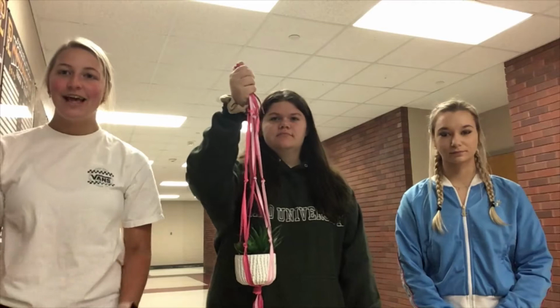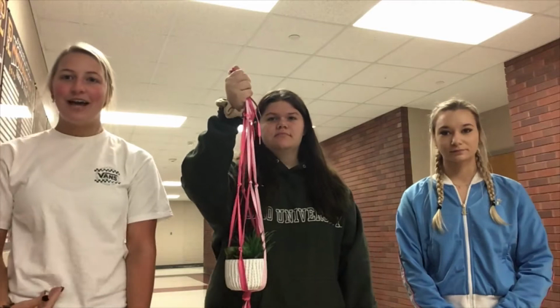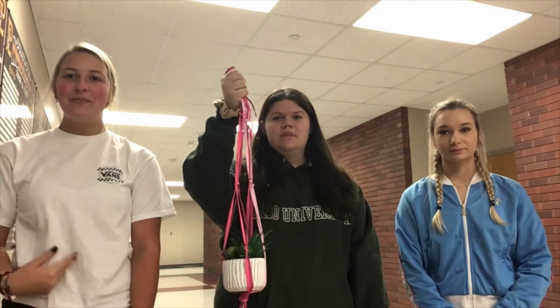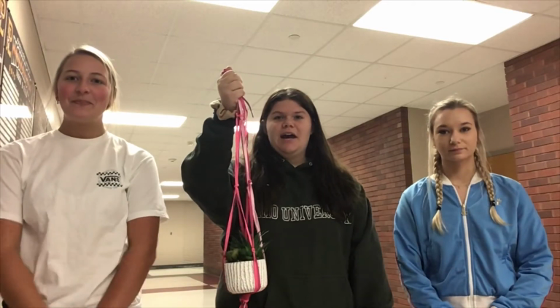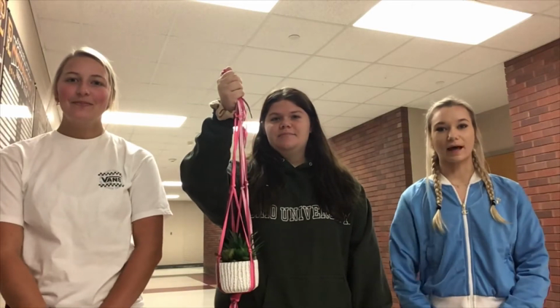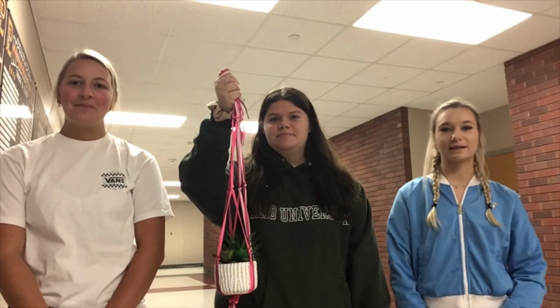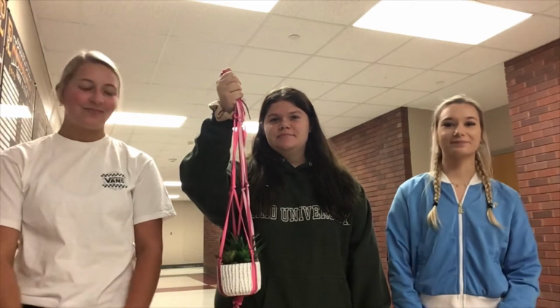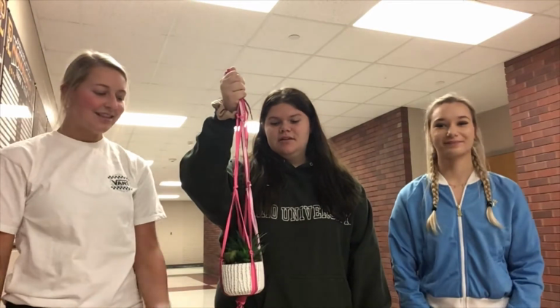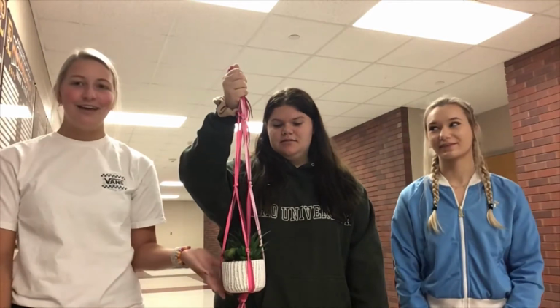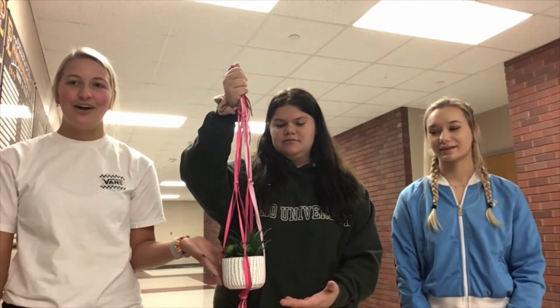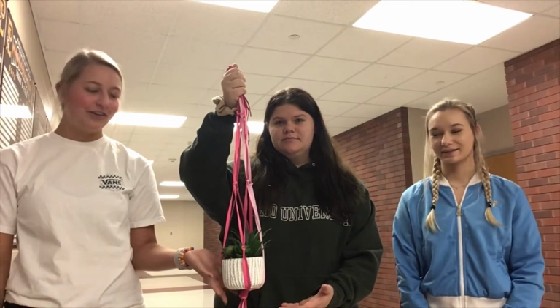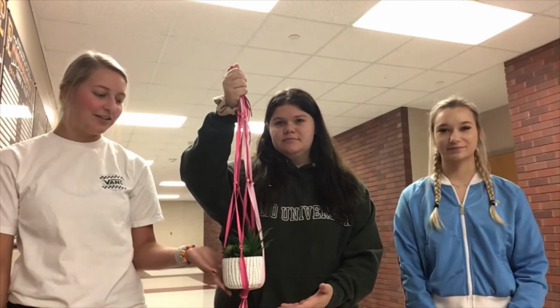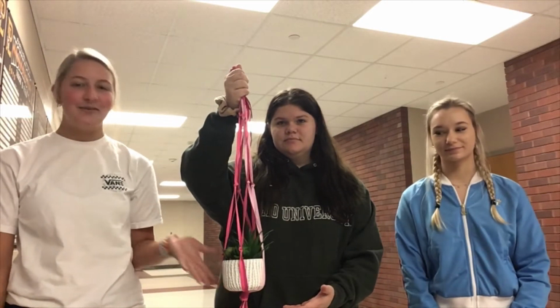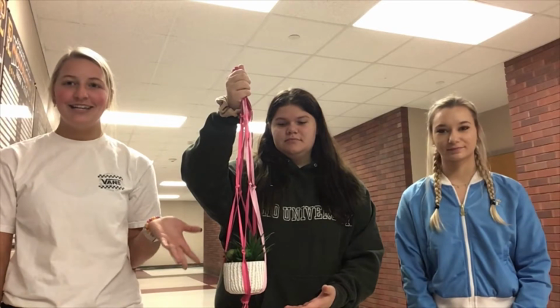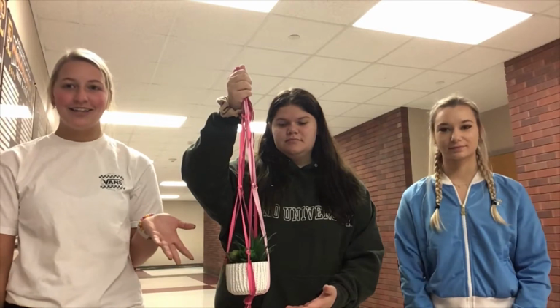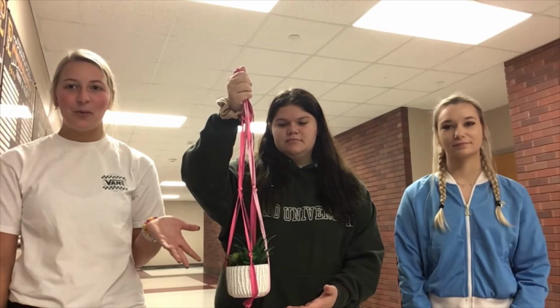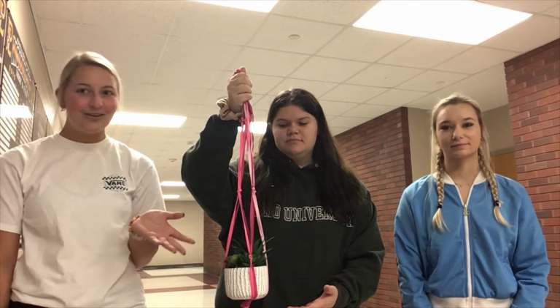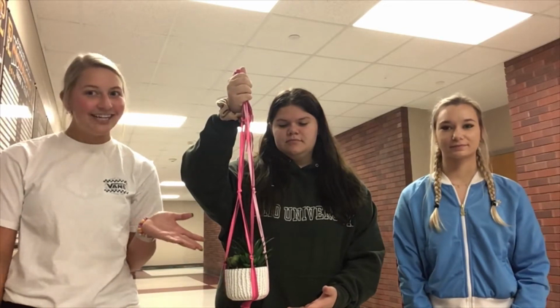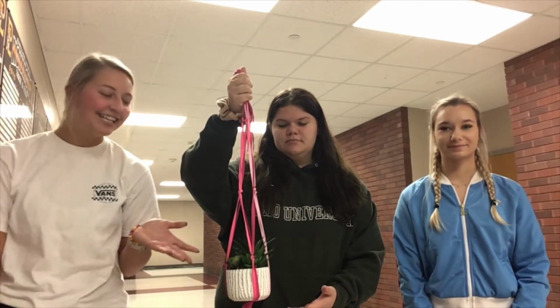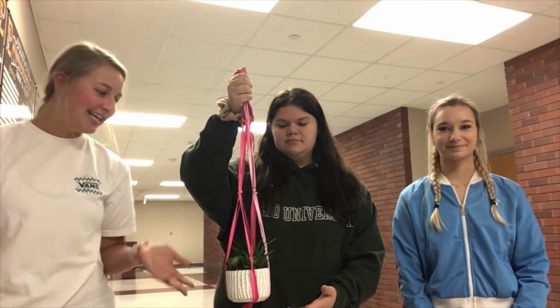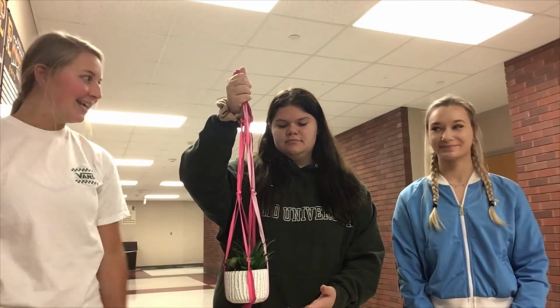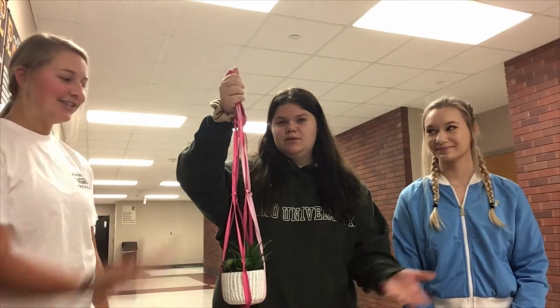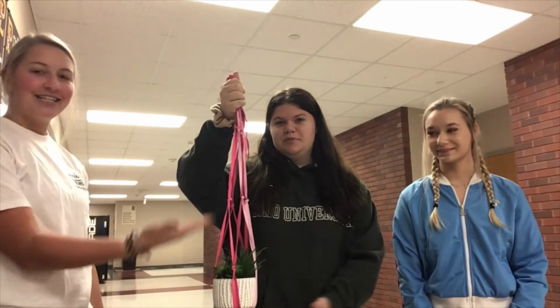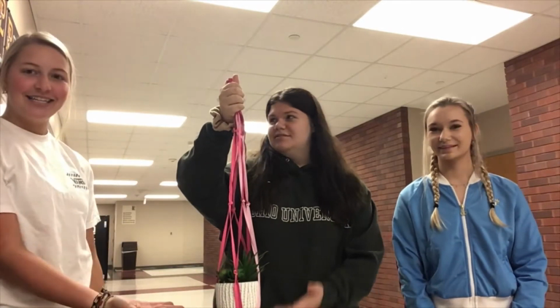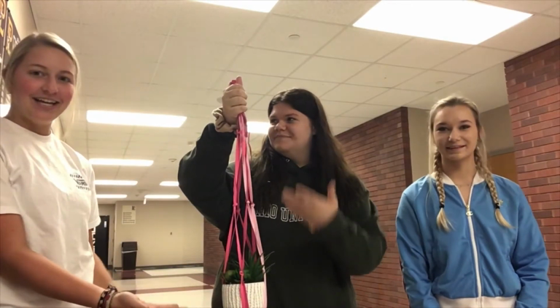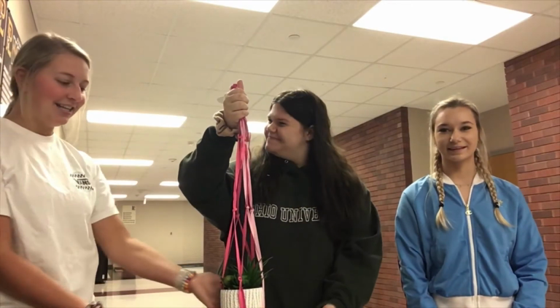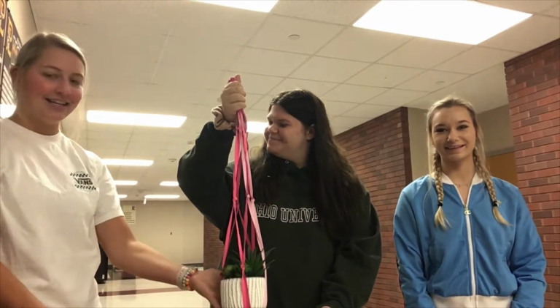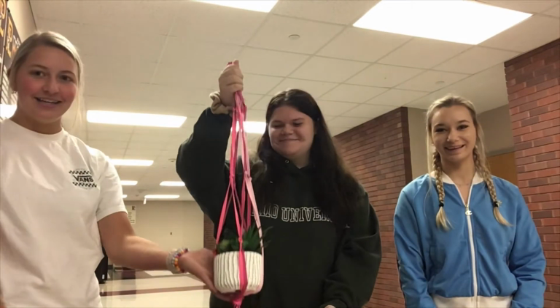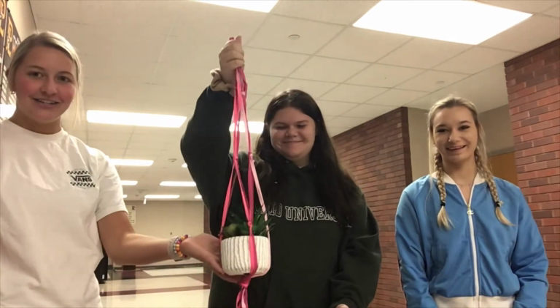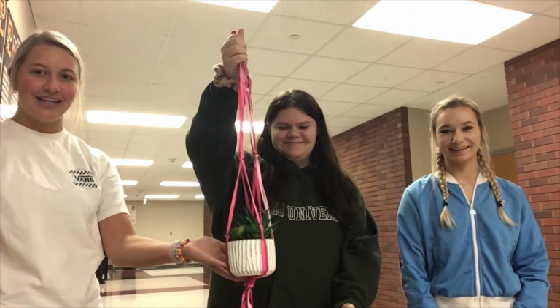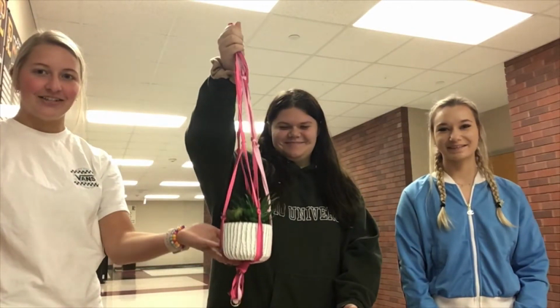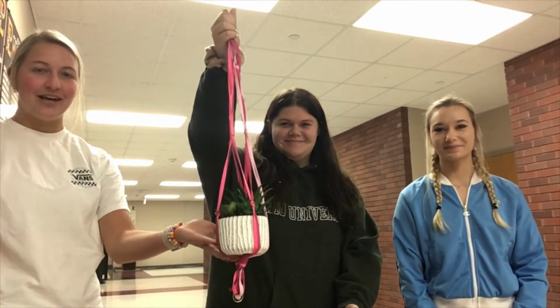I'm Skylar. I'm Kyra. I'm Yandy. And for our shoelace project we made a succulent or a plant holder. It holds plants? Yeah. It's a succulent, it looks like so.